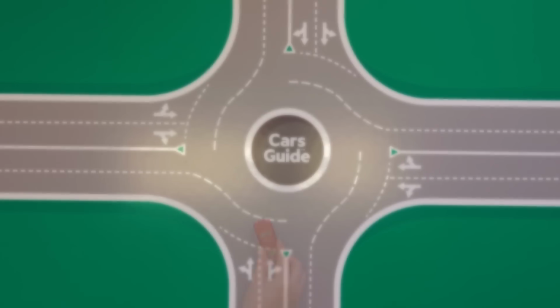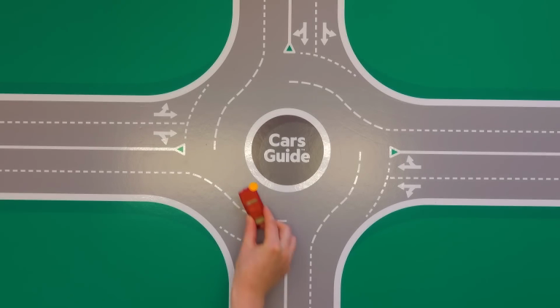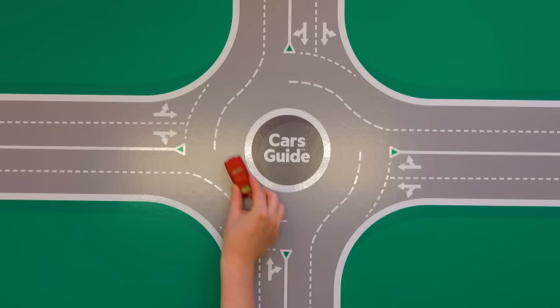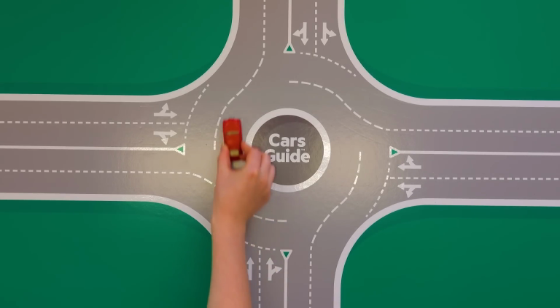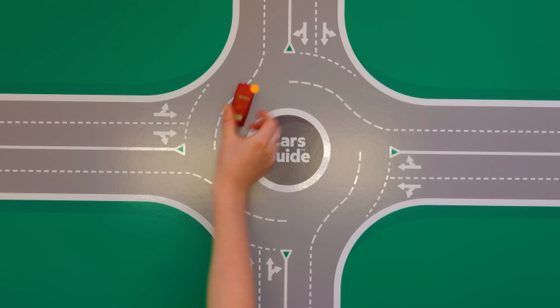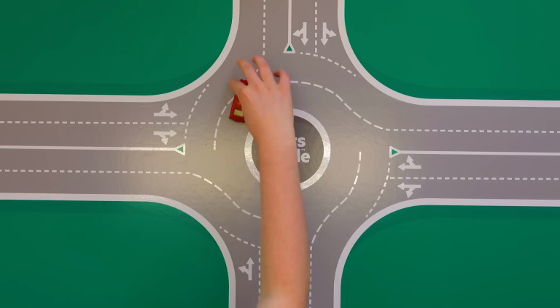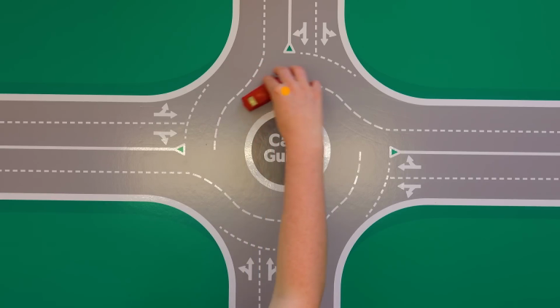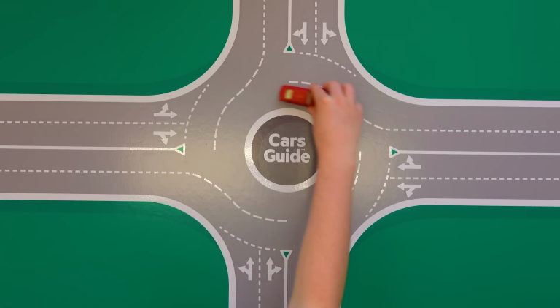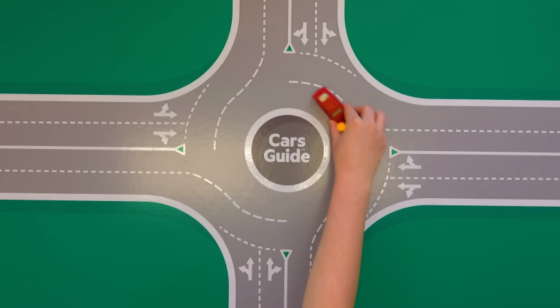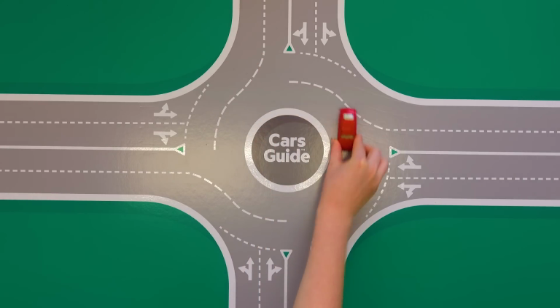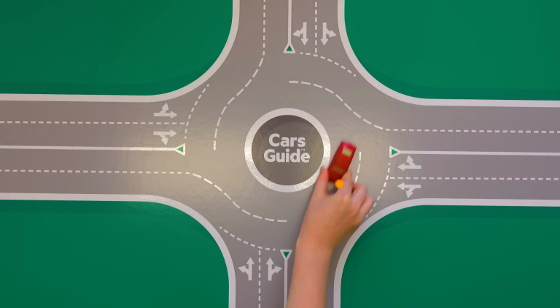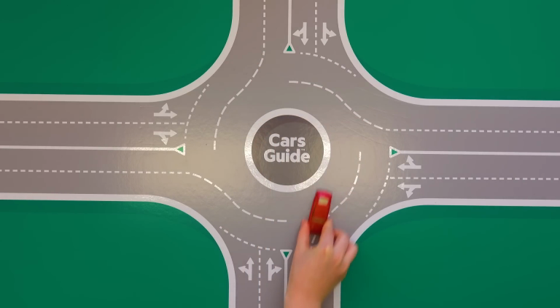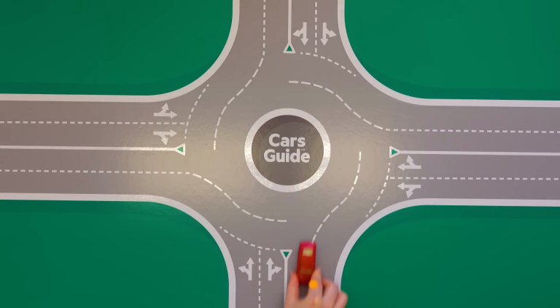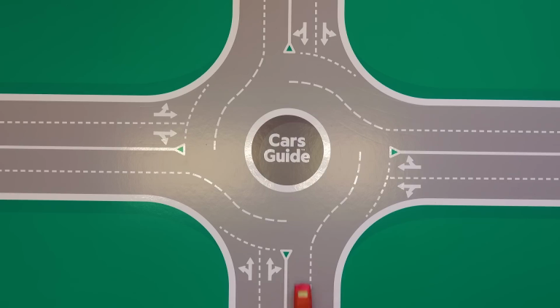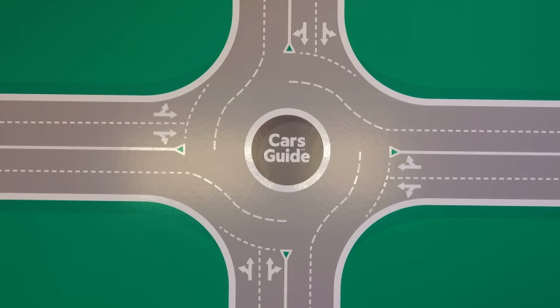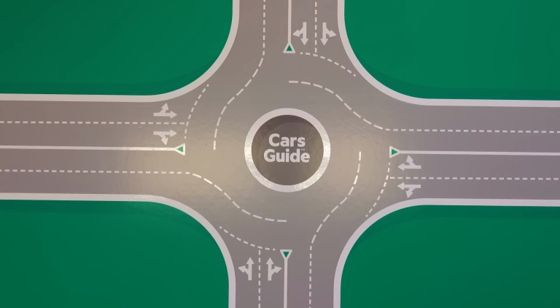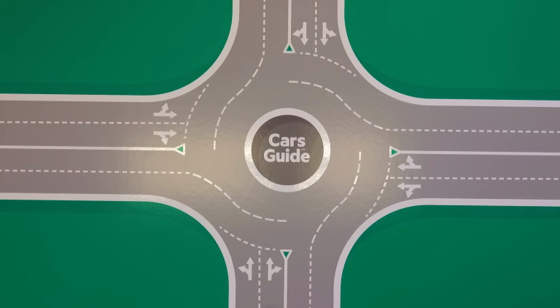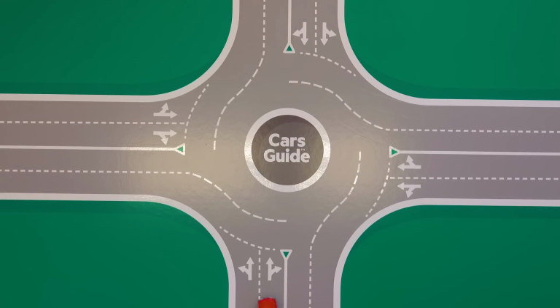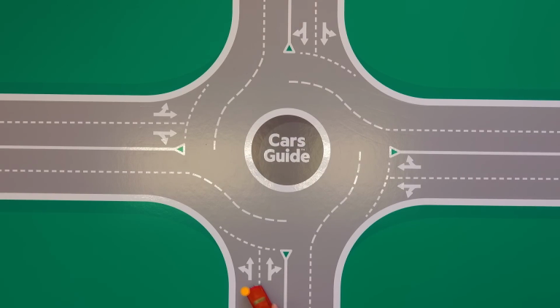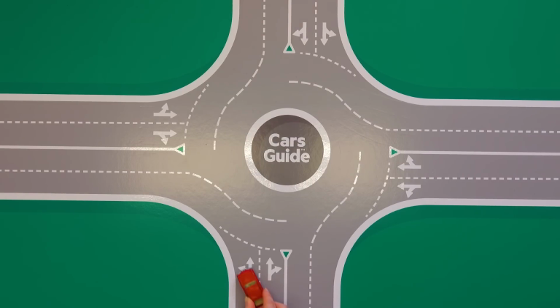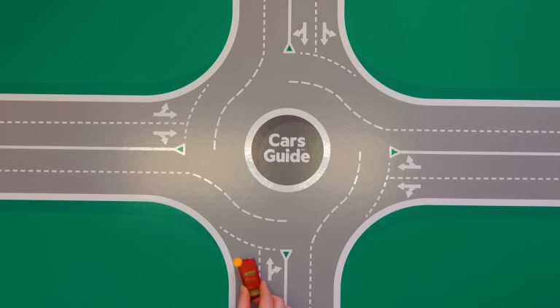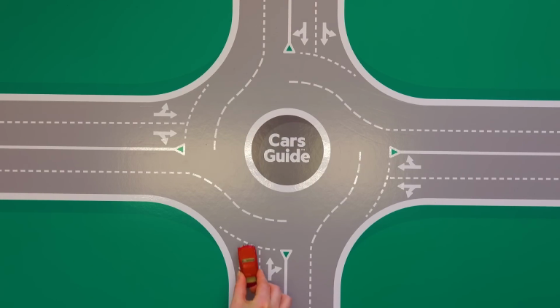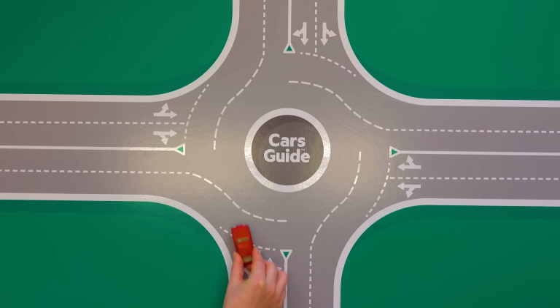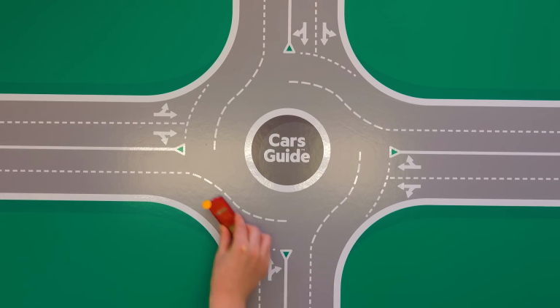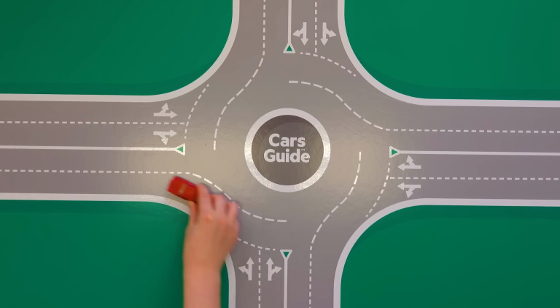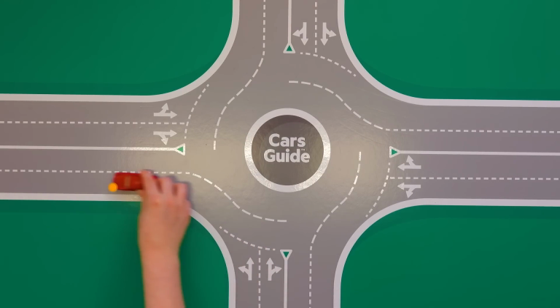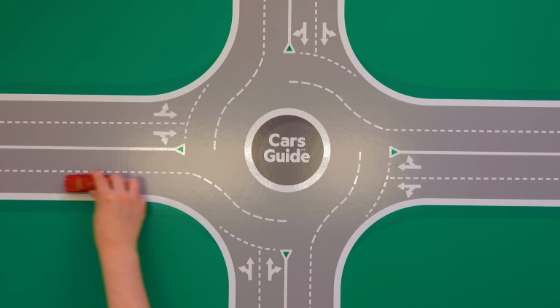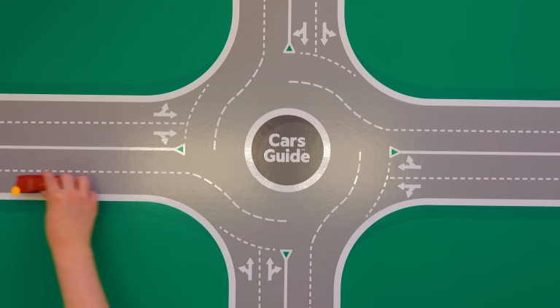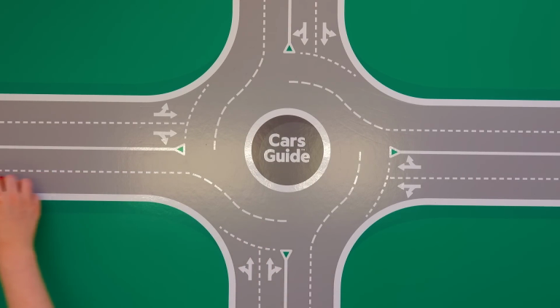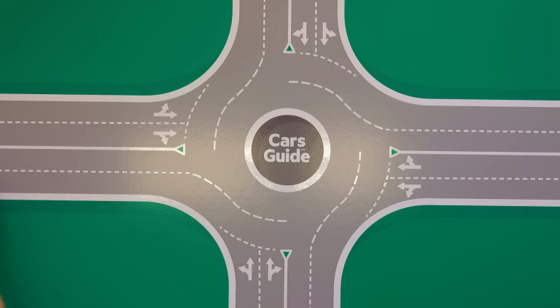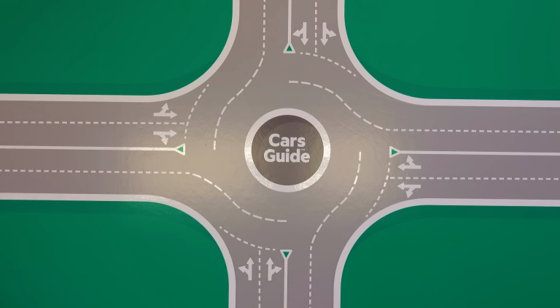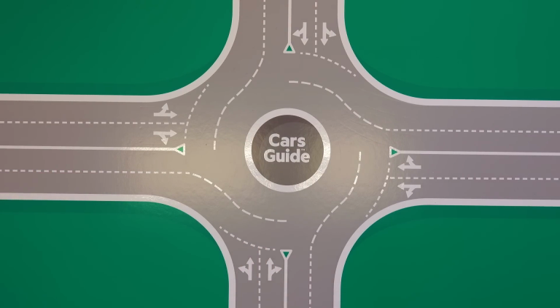First up, traffic moves in a clockwise direction. When you are entering a roundabout, make sure to check the lane markings on the road to know which lane to use.